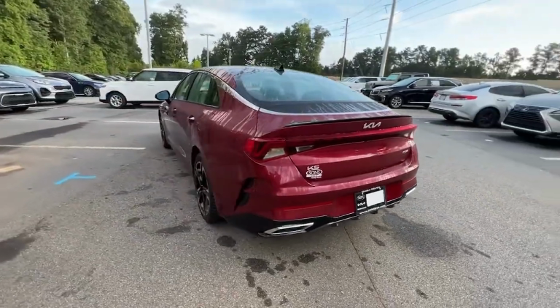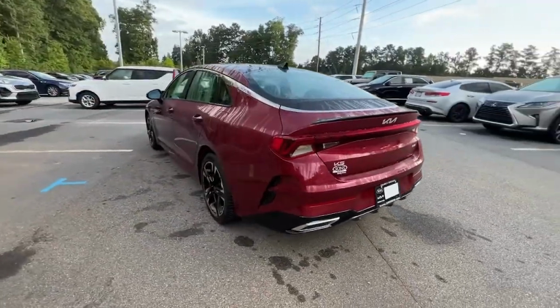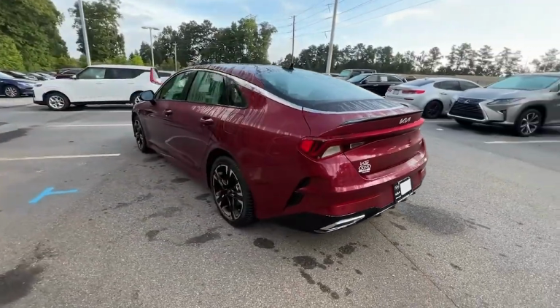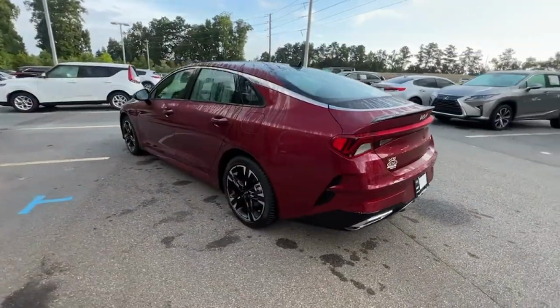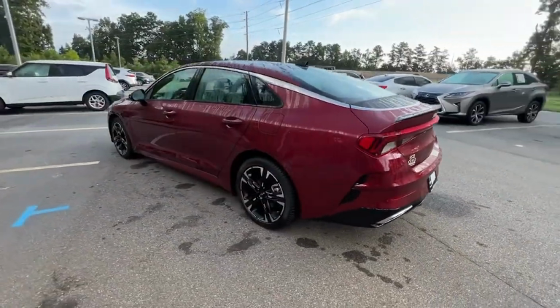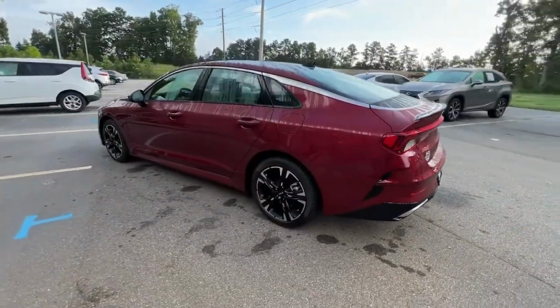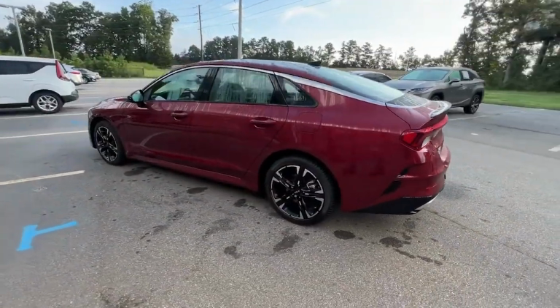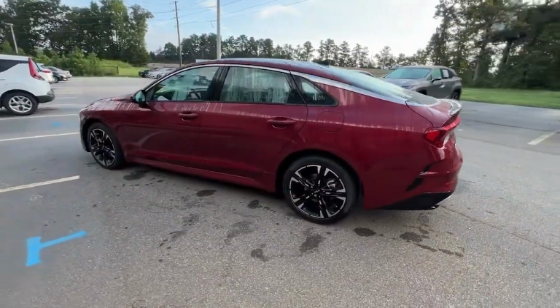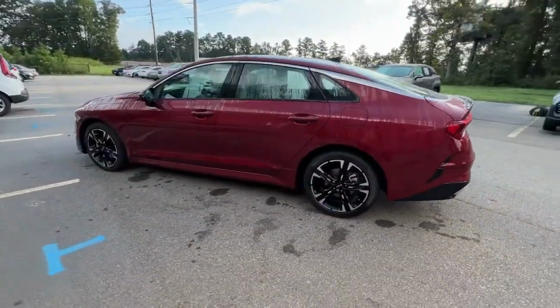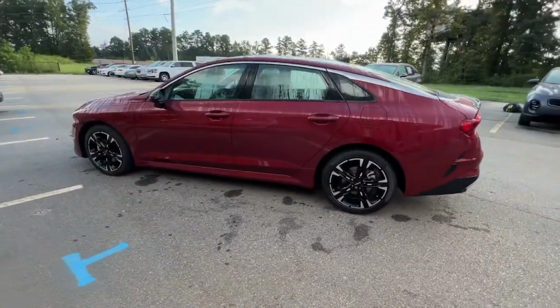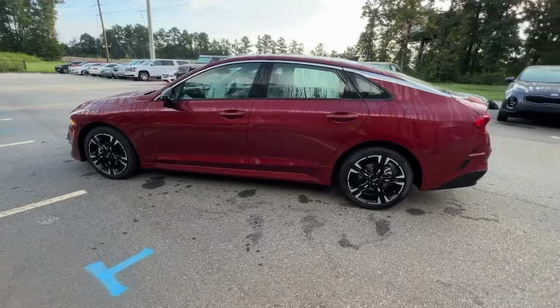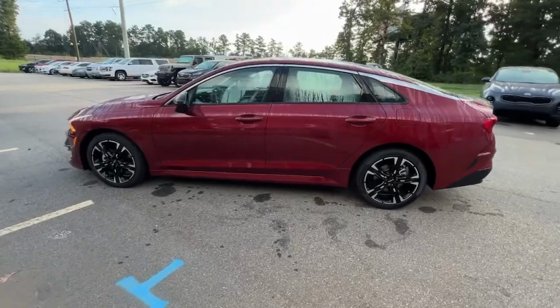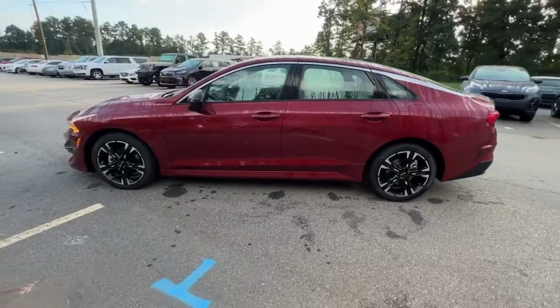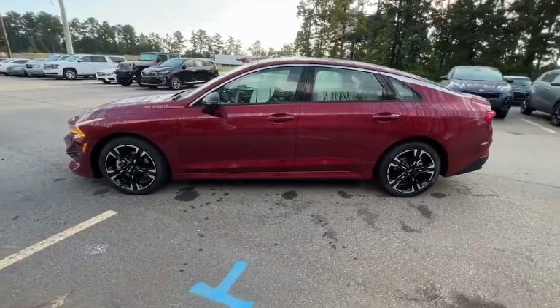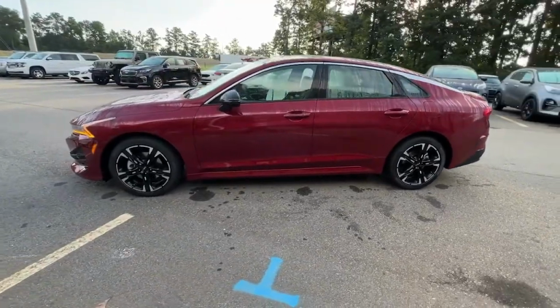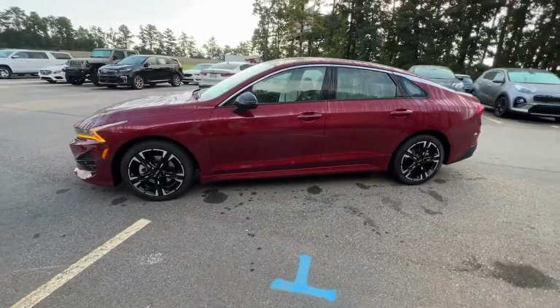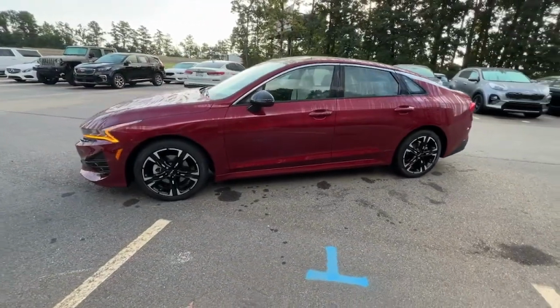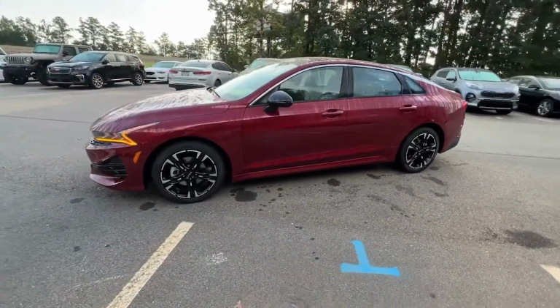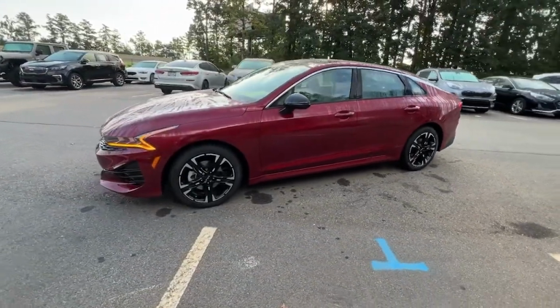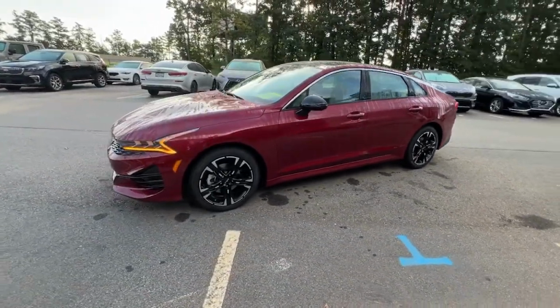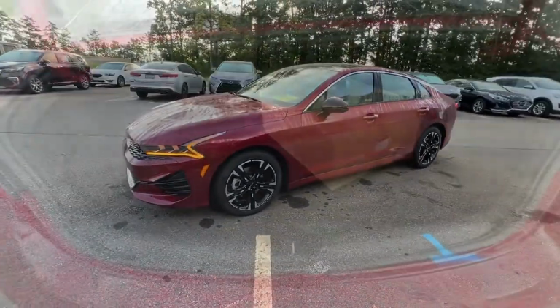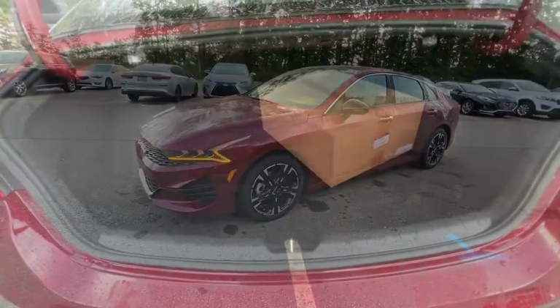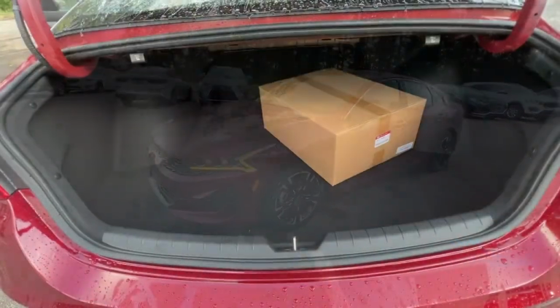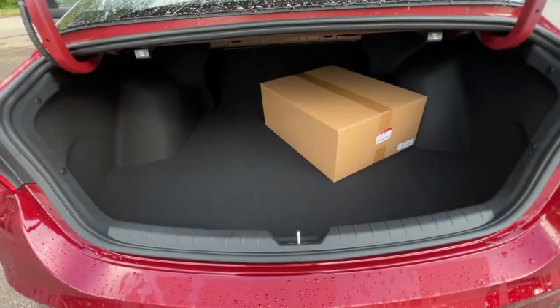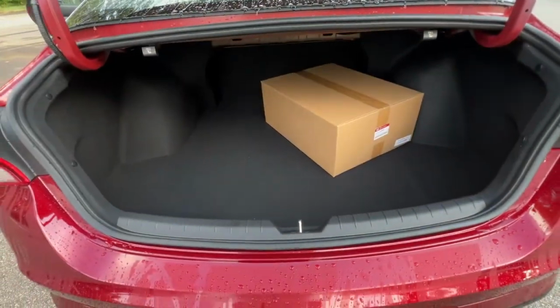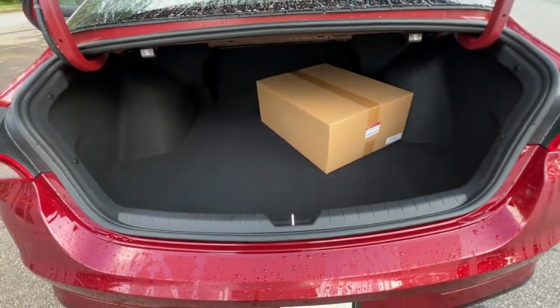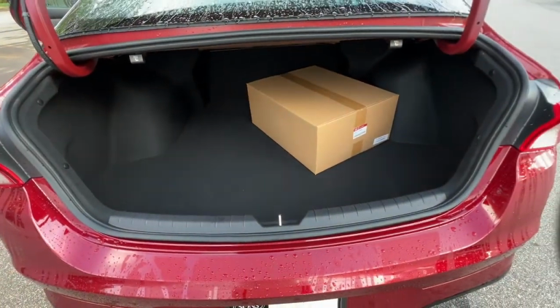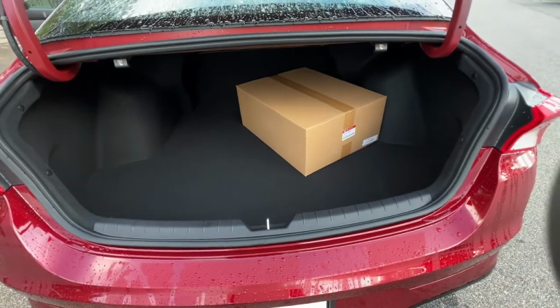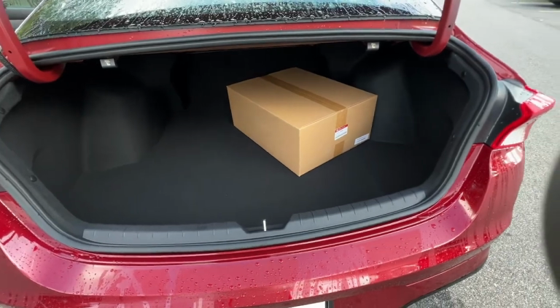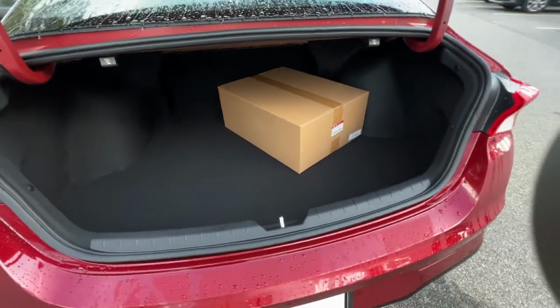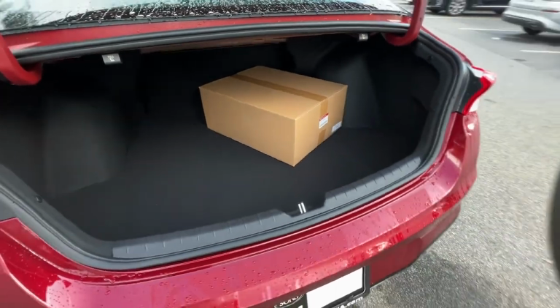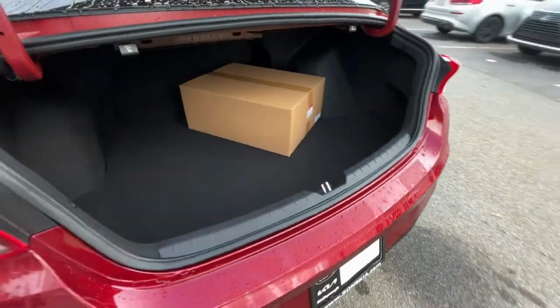These are just some of the great options this vehicle comes with: keyless entry, navigation system, hands-free liftgate, backup camera, and lane-keeping assist.